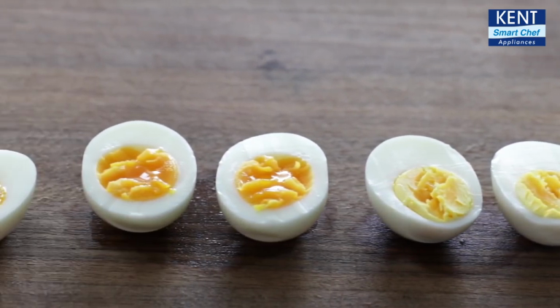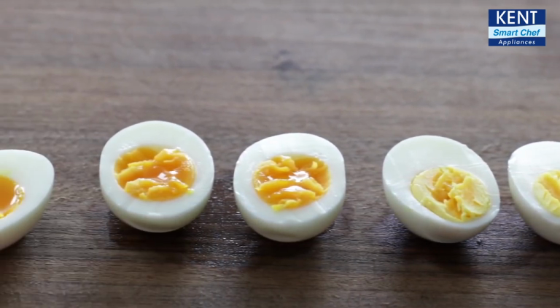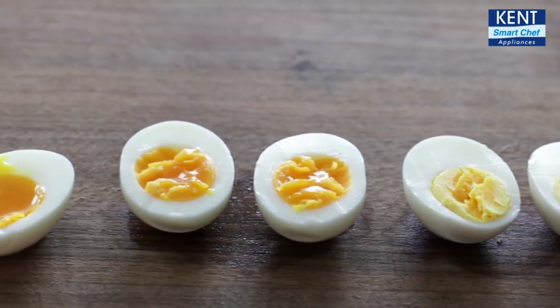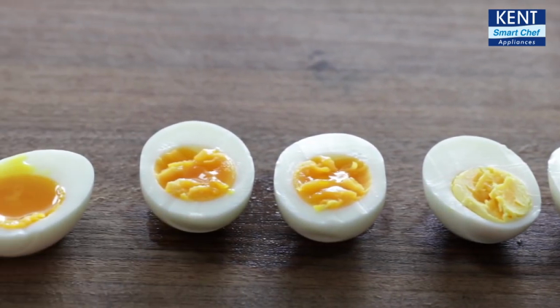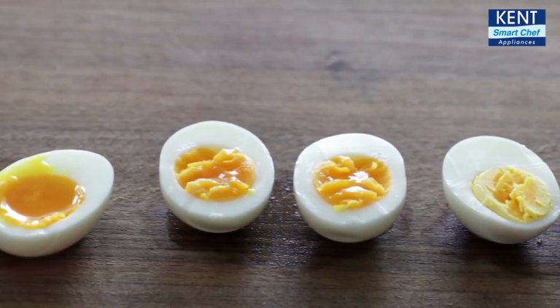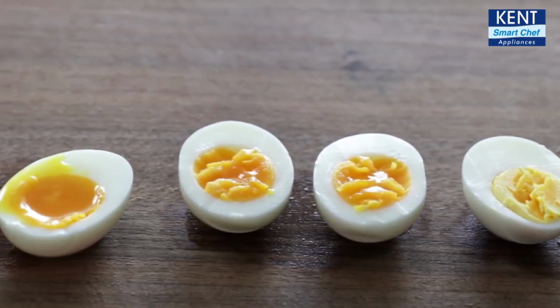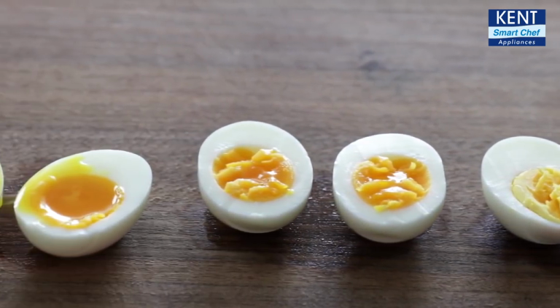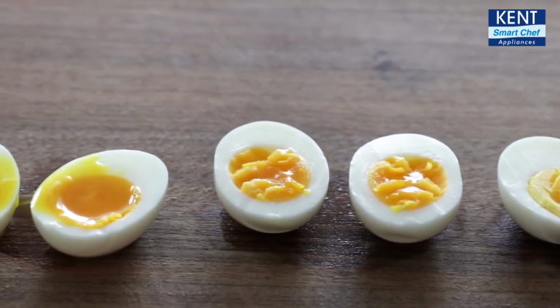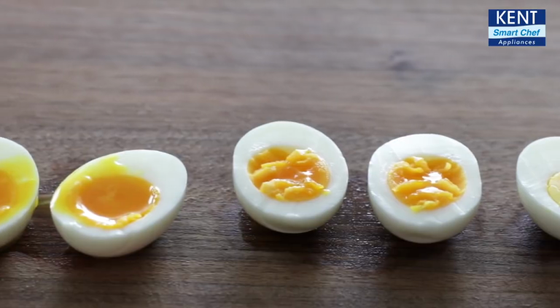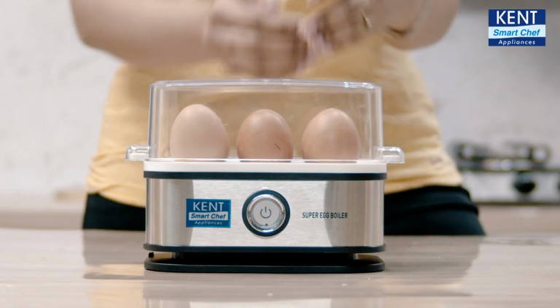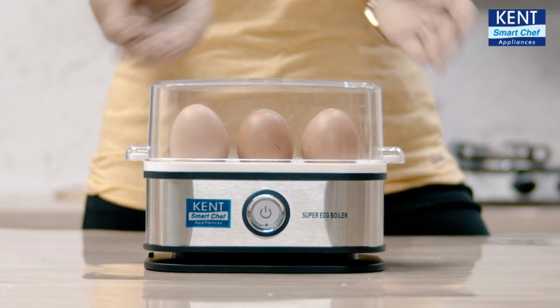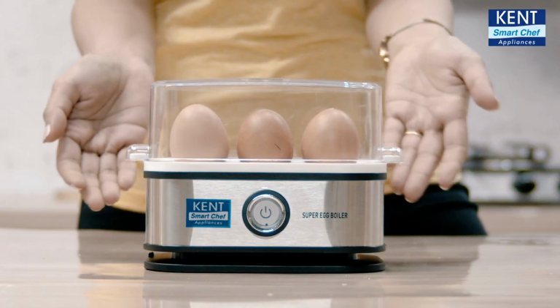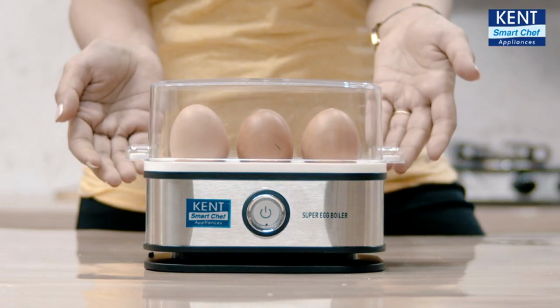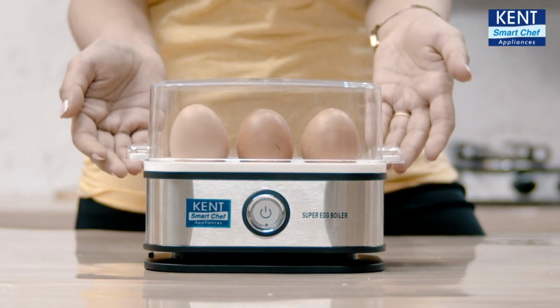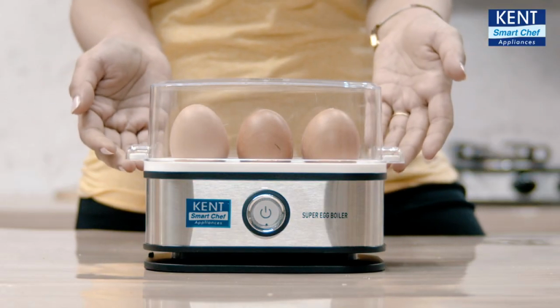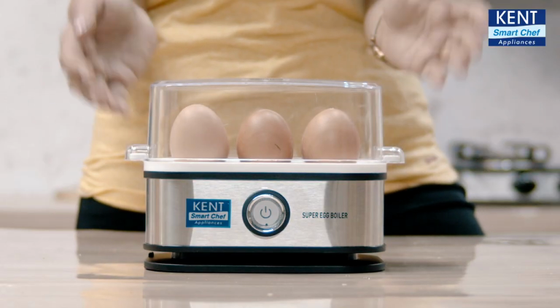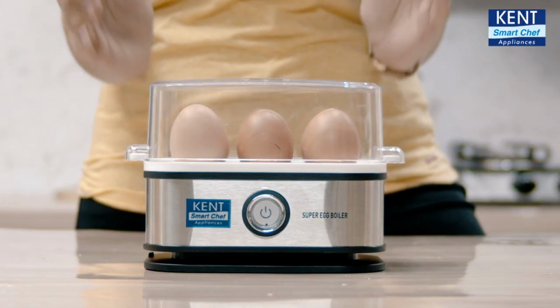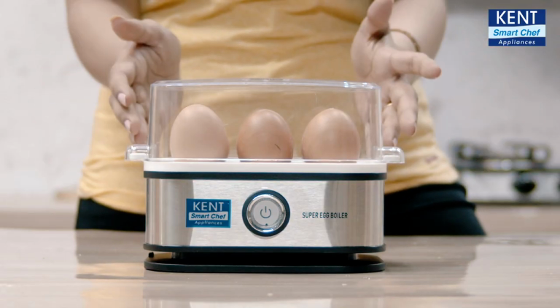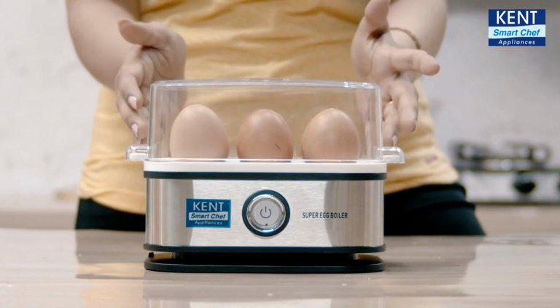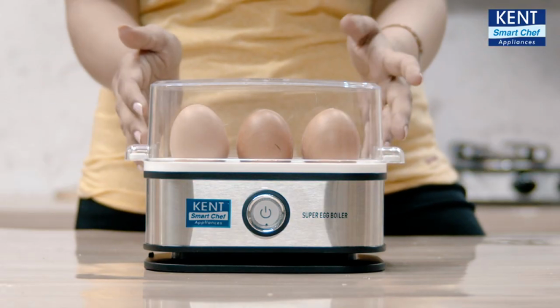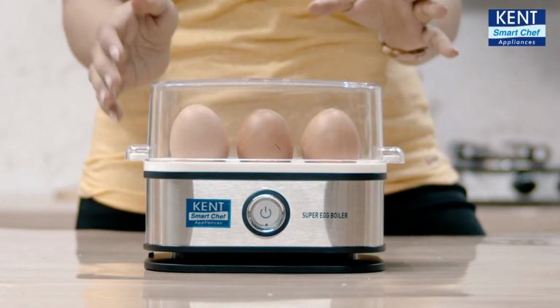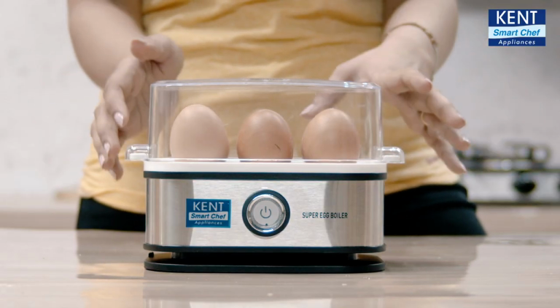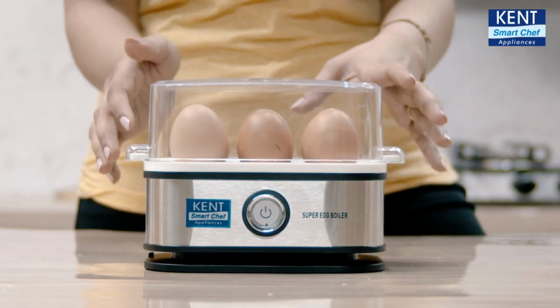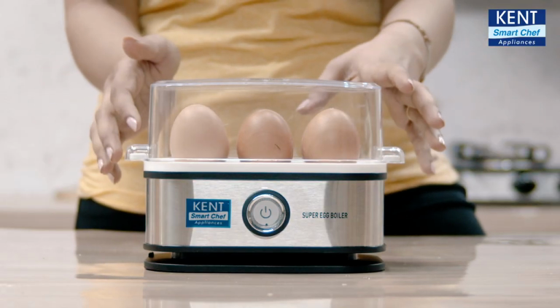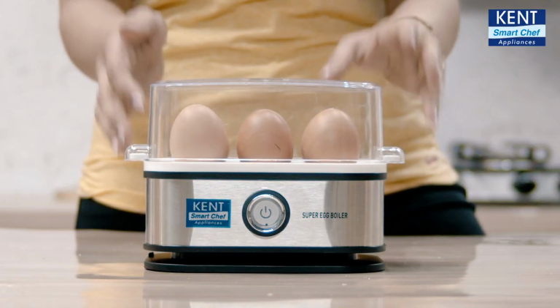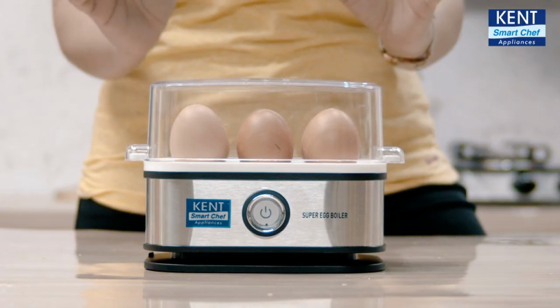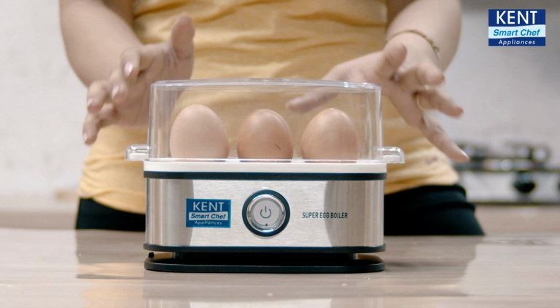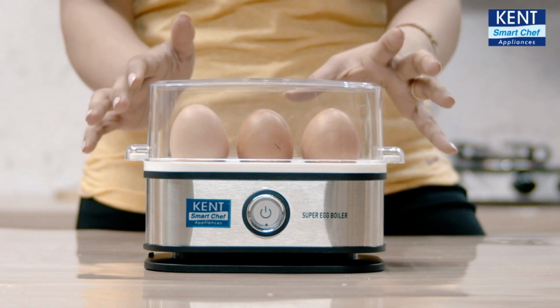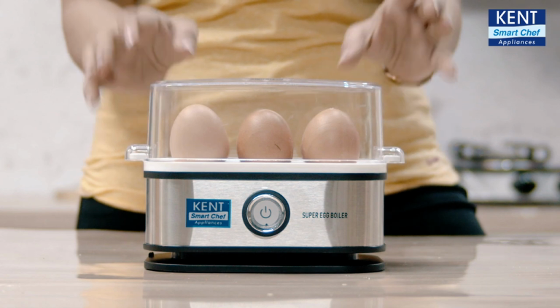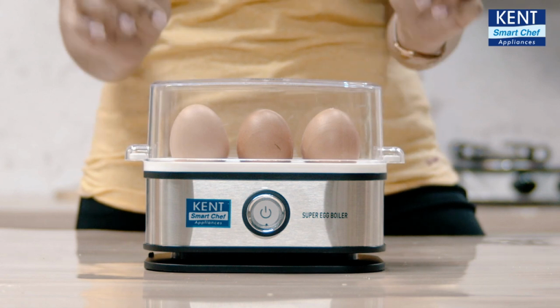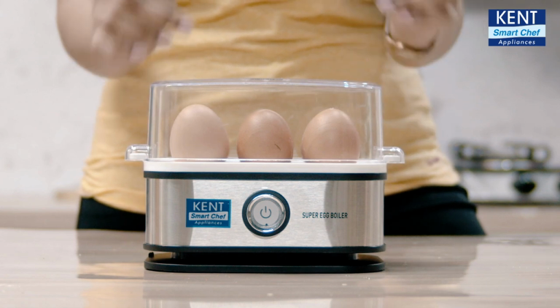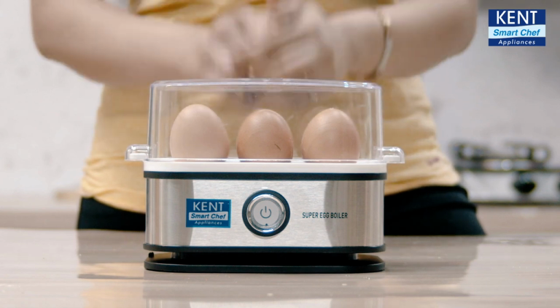Hard boiled, medium boiled or soft boiled. This is an amazing product. And with these boiled eggs, you can have breakfast and make egg curry for an exciting lunch.